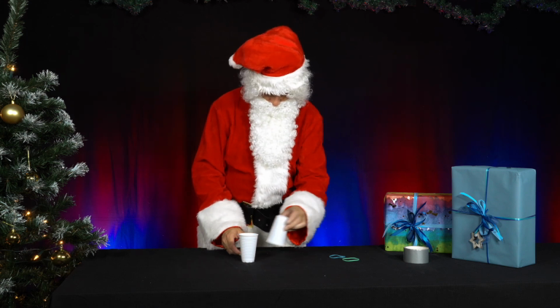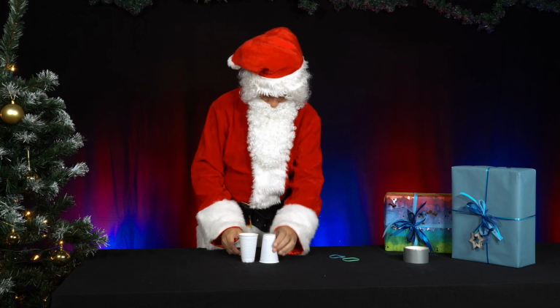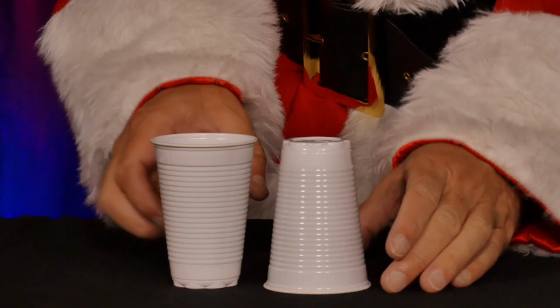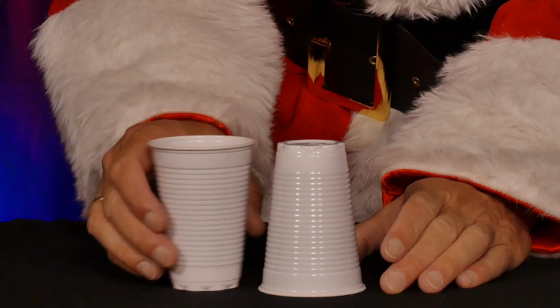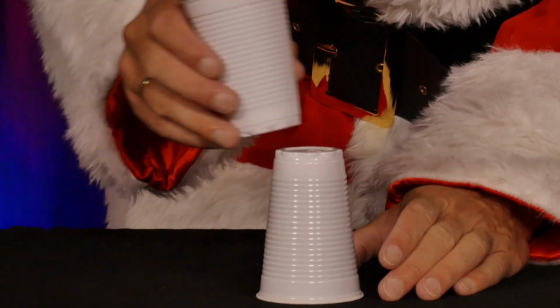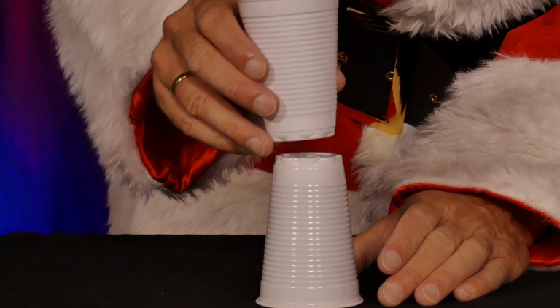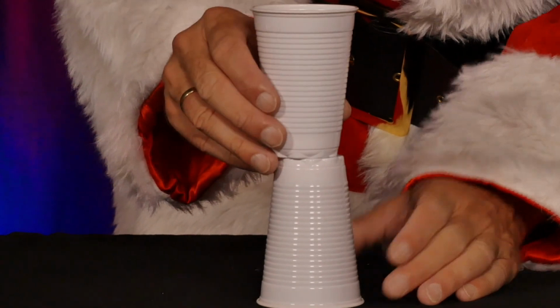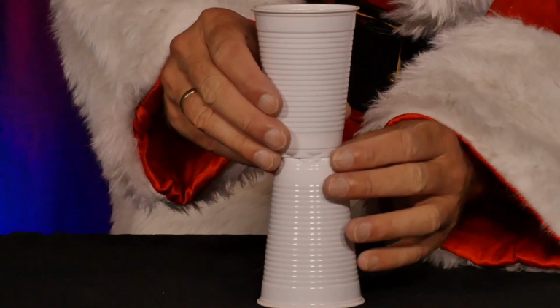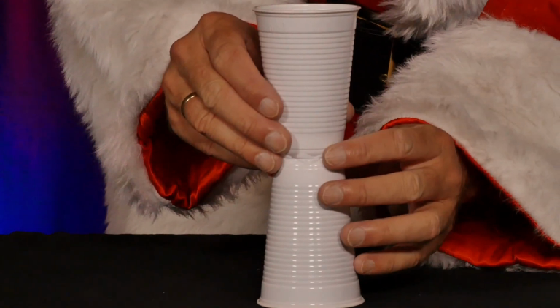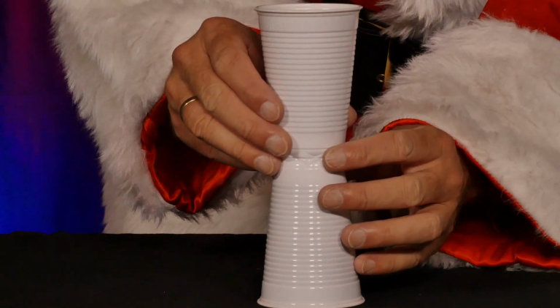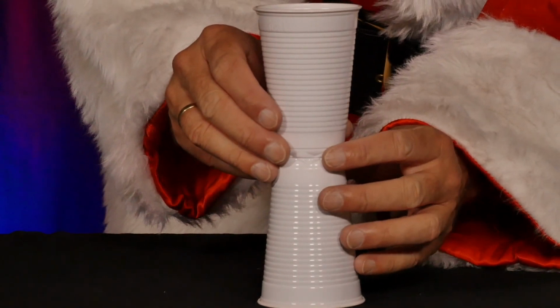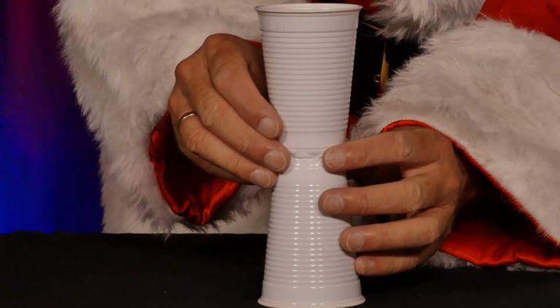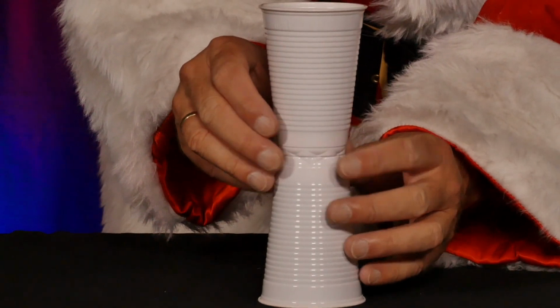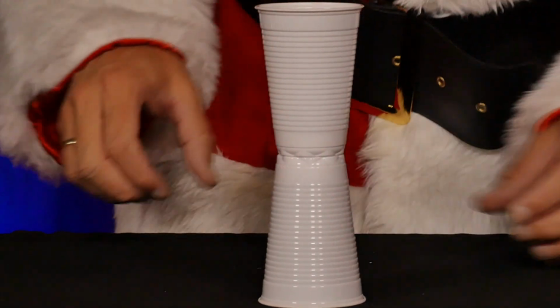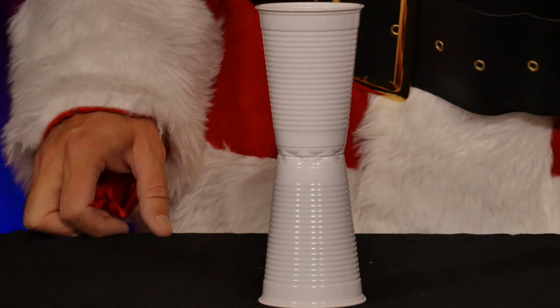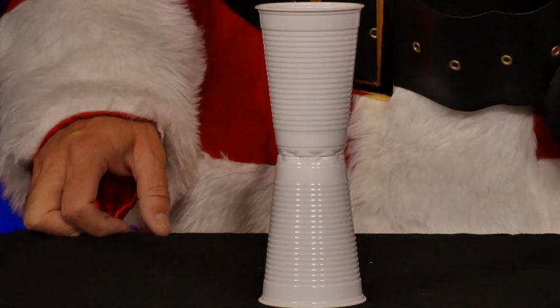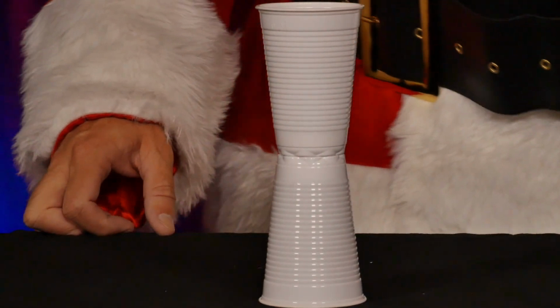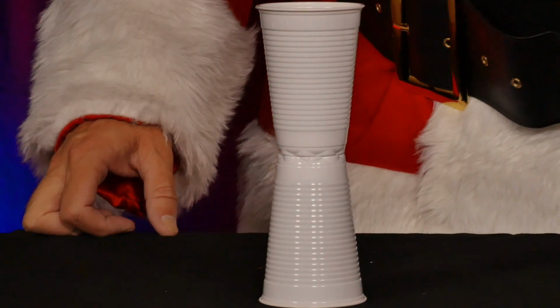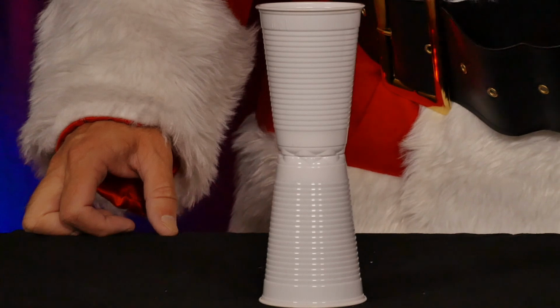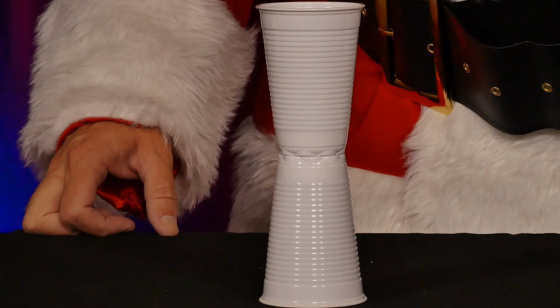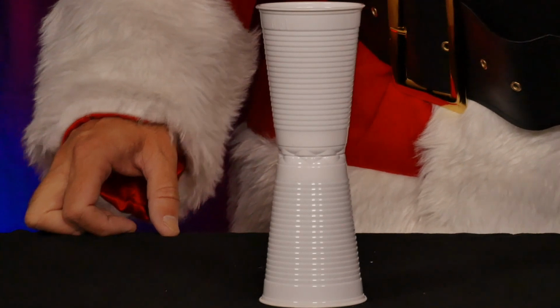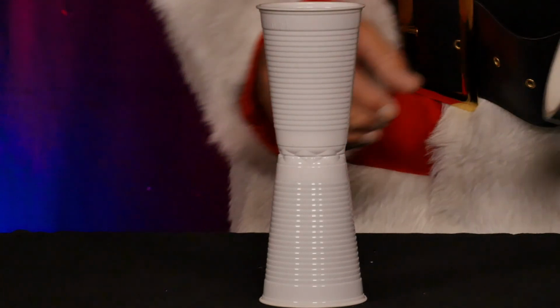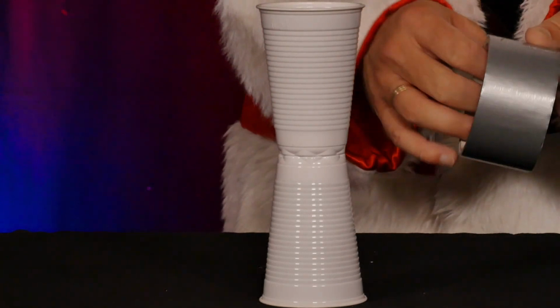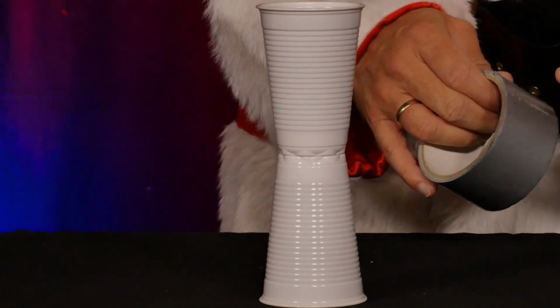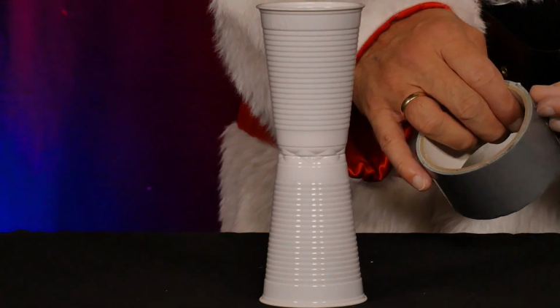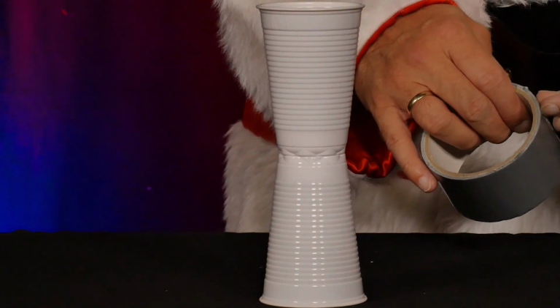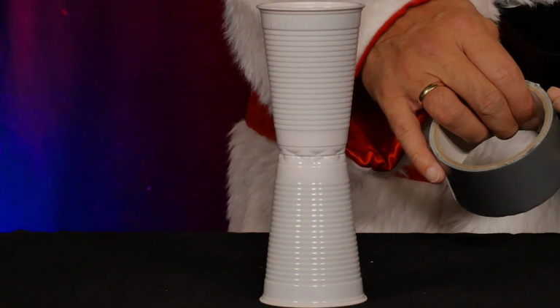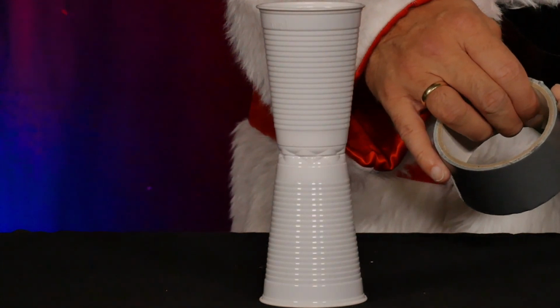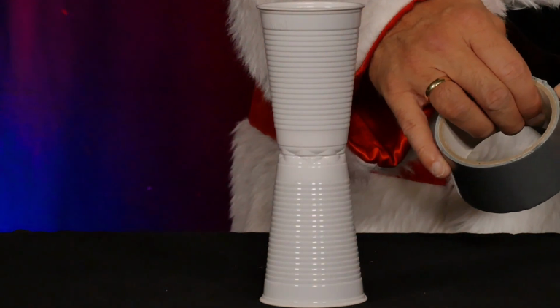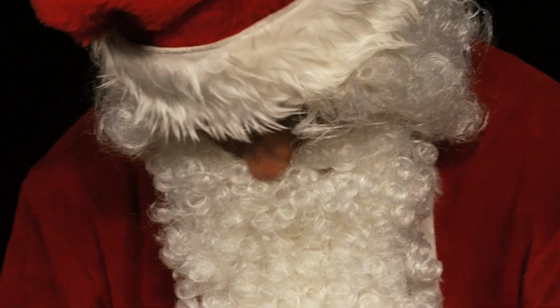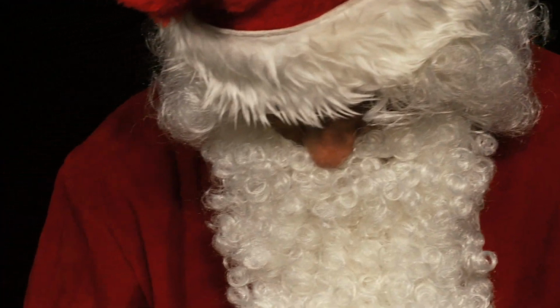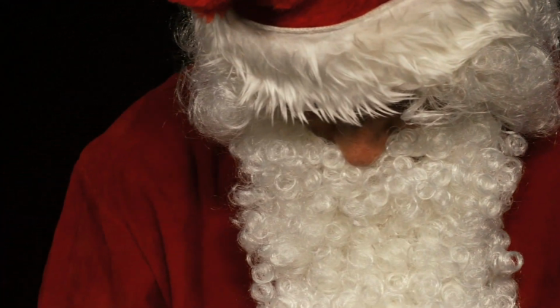He takes the two cups, places one on the table with the opening facing downwards, and places the other on top of it with the bottom facing downwards. Now he takes a piece of adhesive tape and sticks the two cups together.